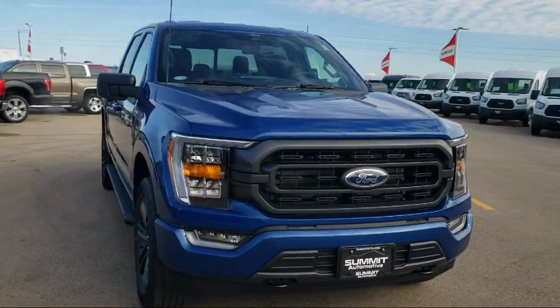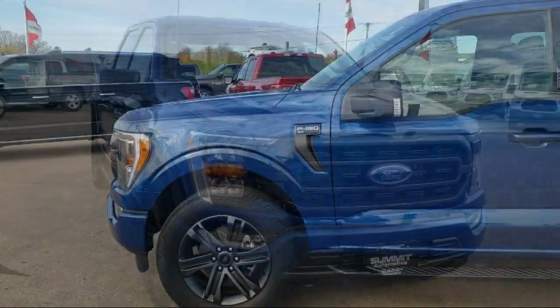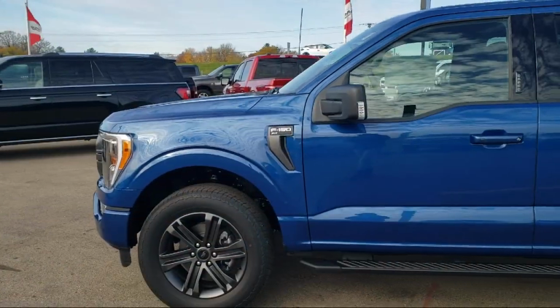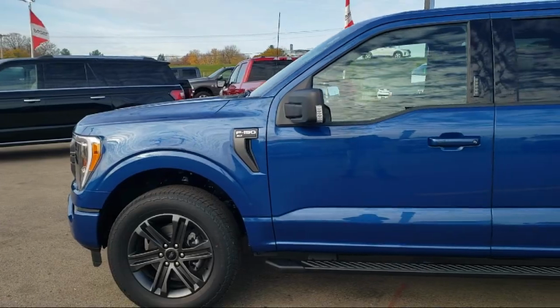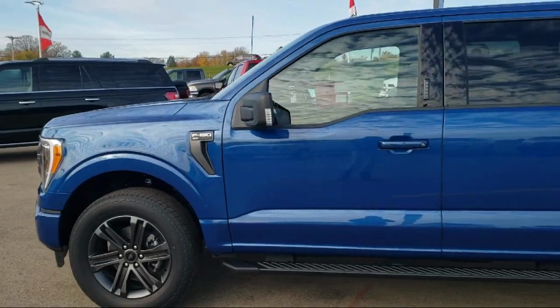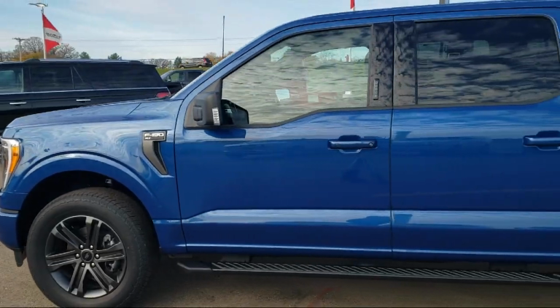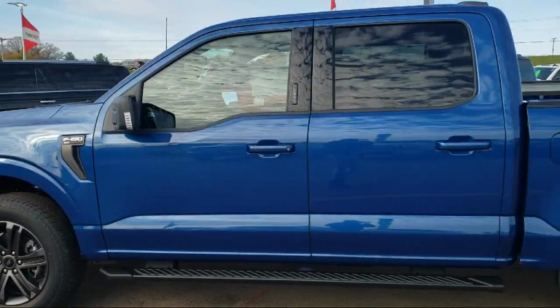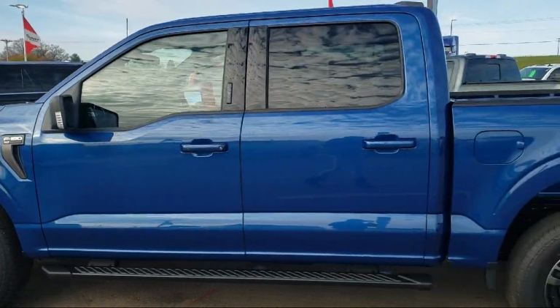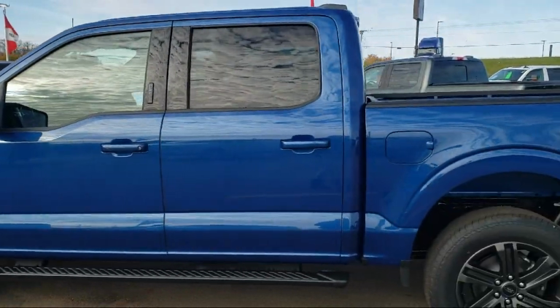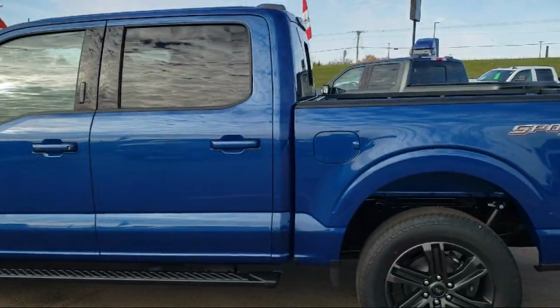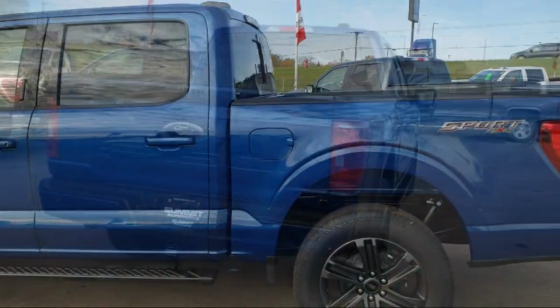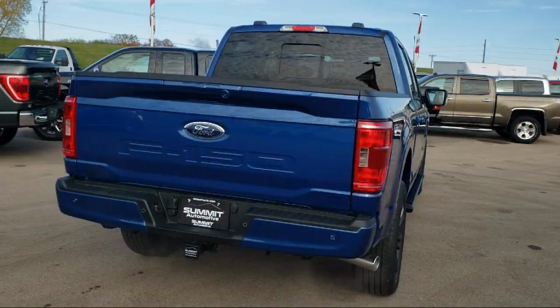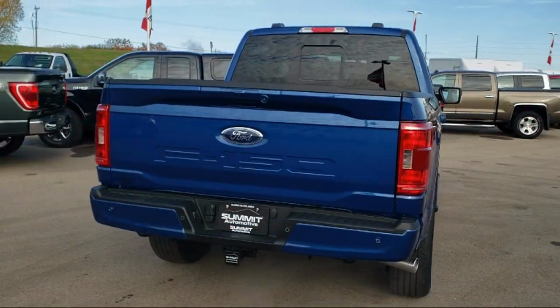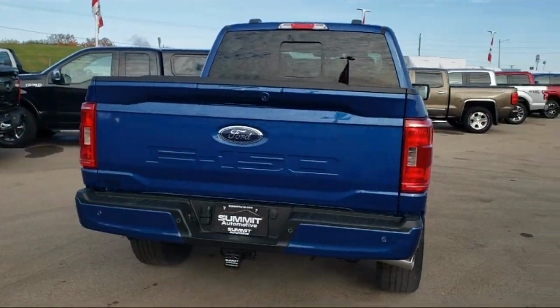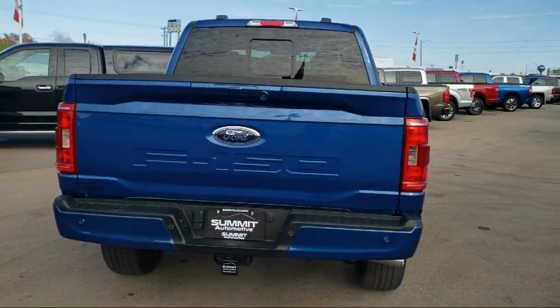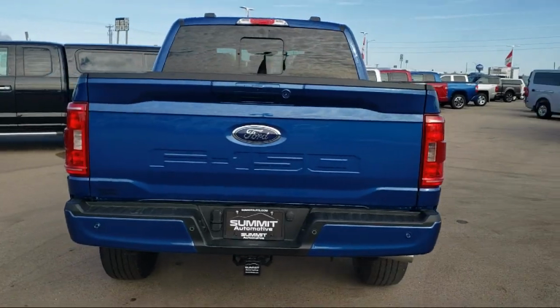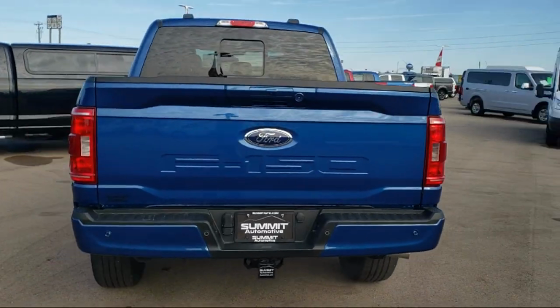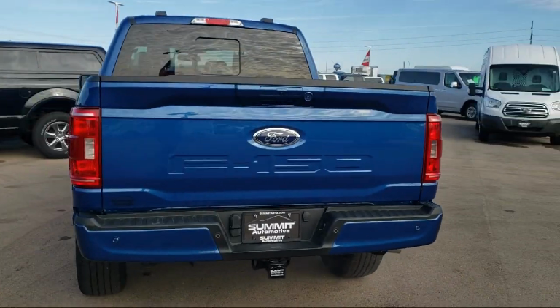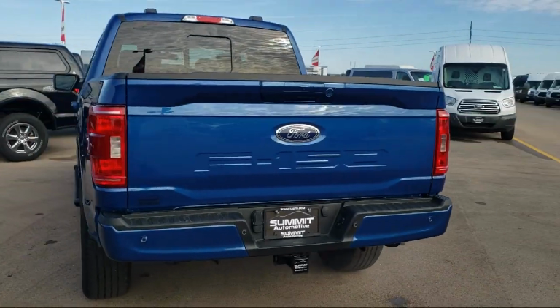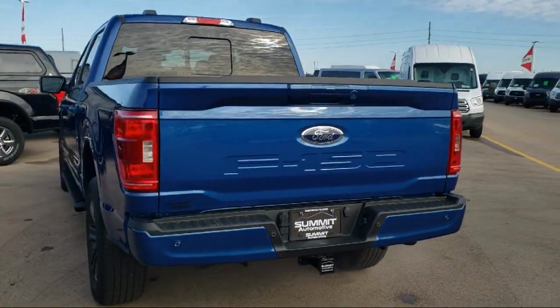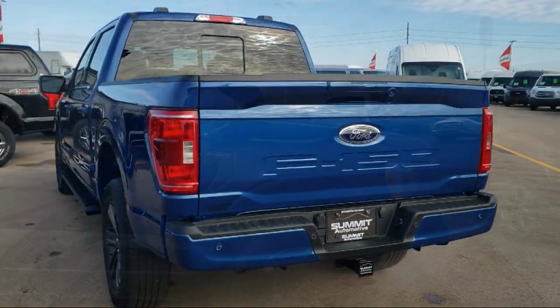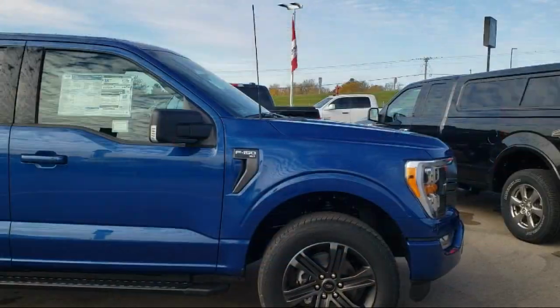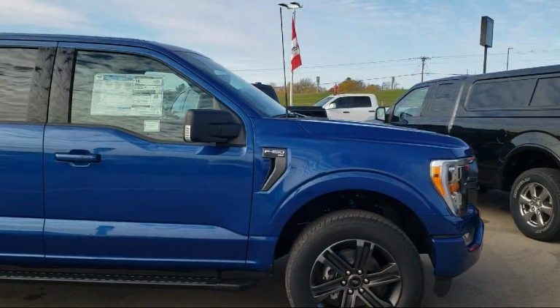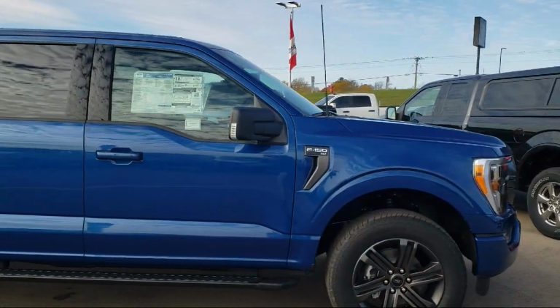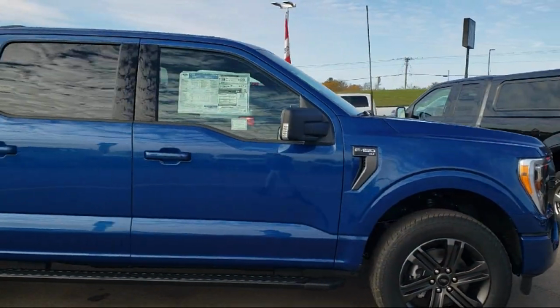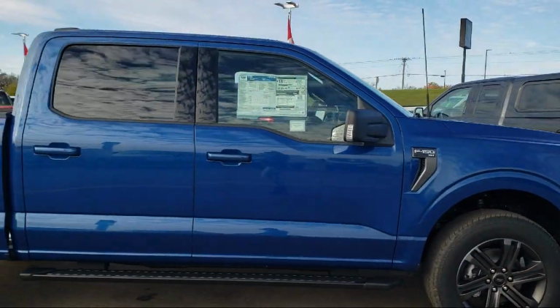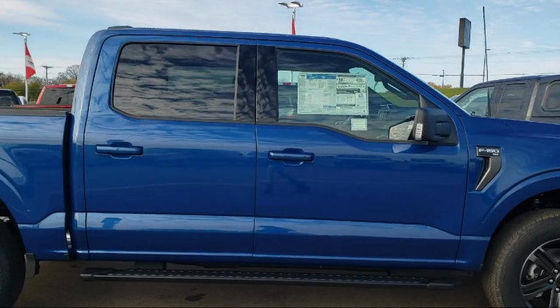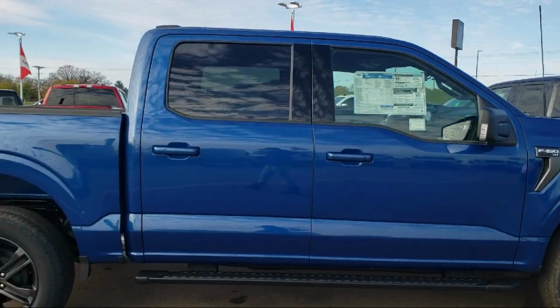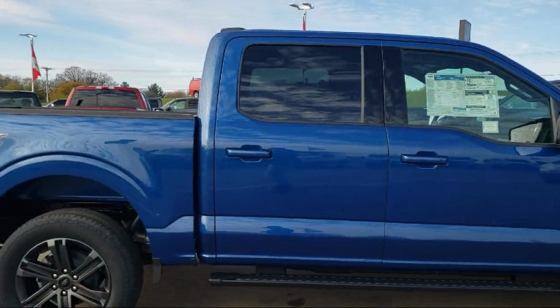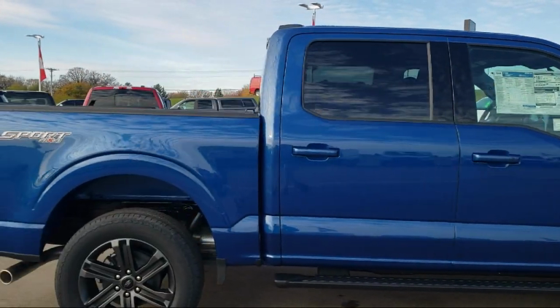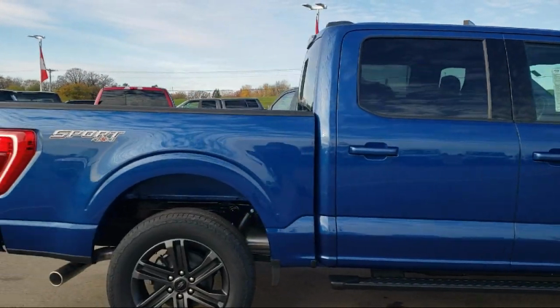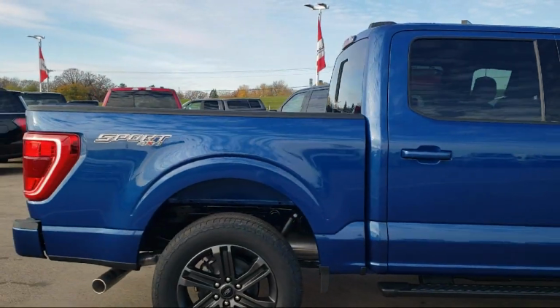It comes equipped with LED side view mirror spotlights, power glass heated side view mirrors, unique sport cloth front seats, auto high beam headlamp control, XLT sport appearance package, and keyless entry.